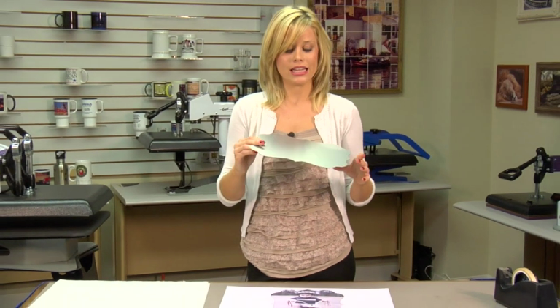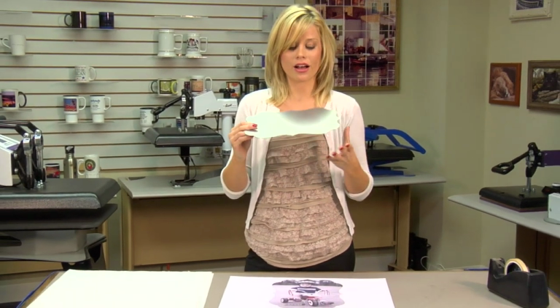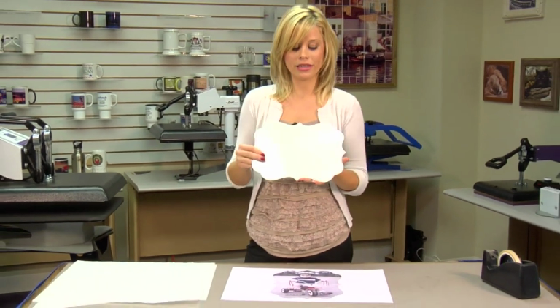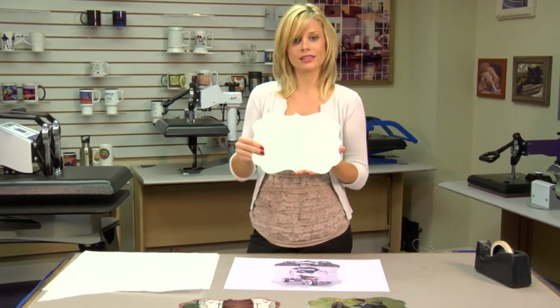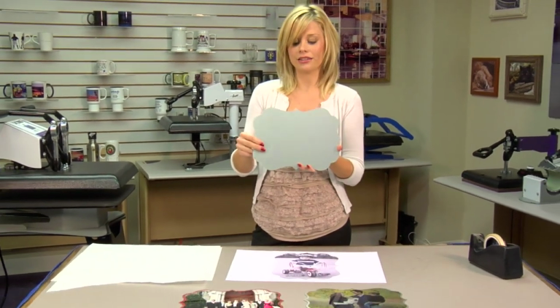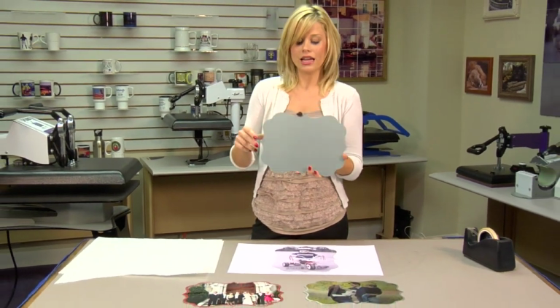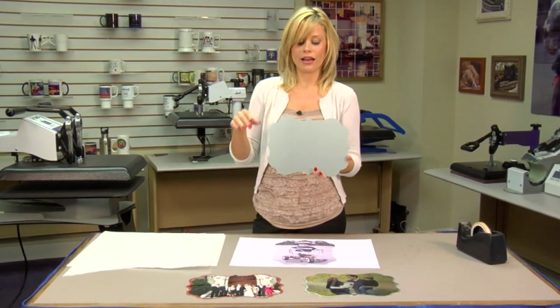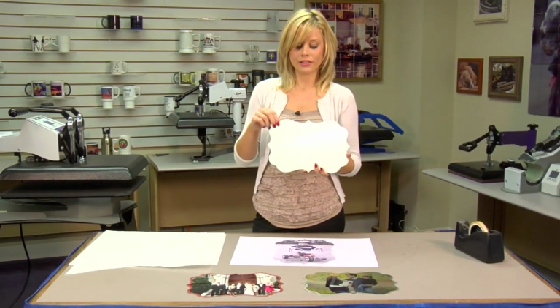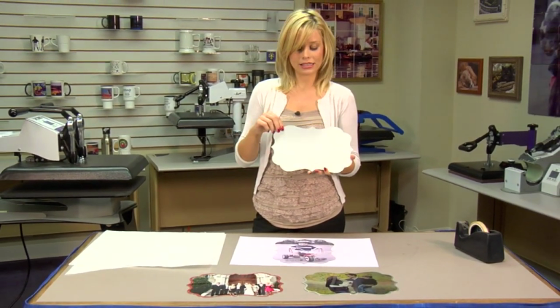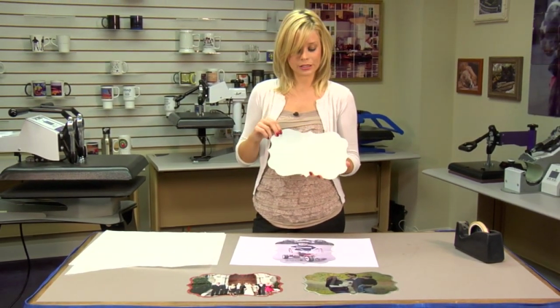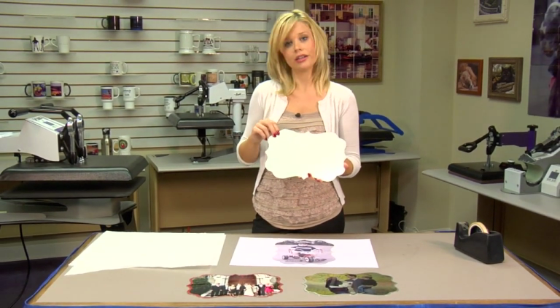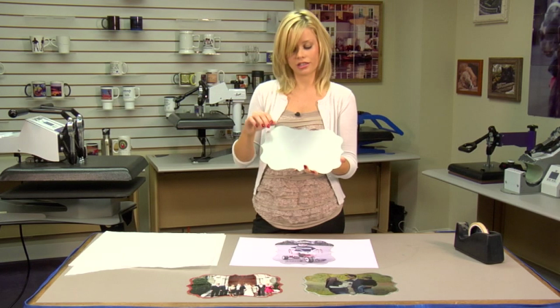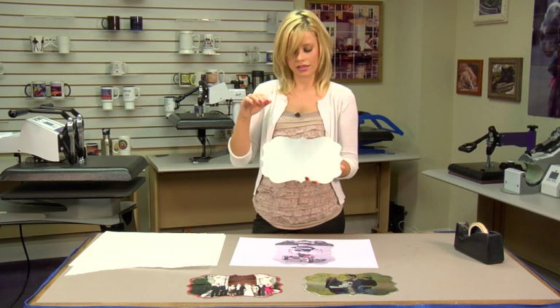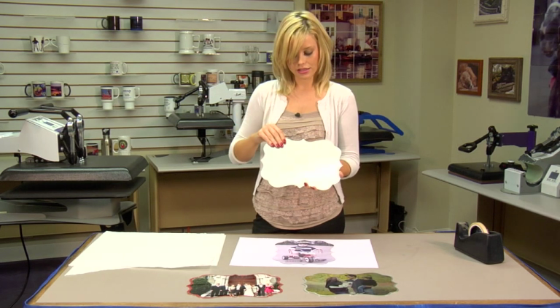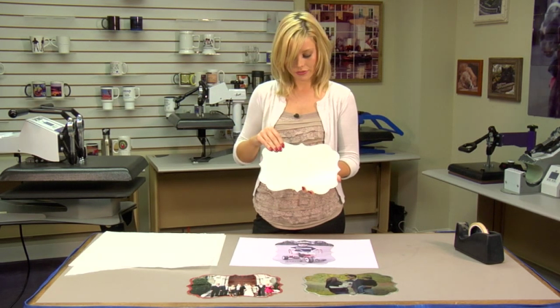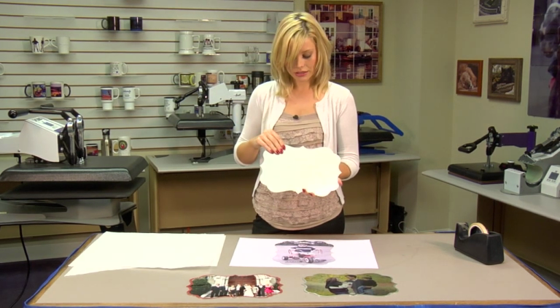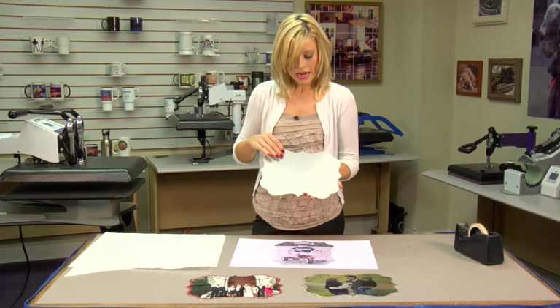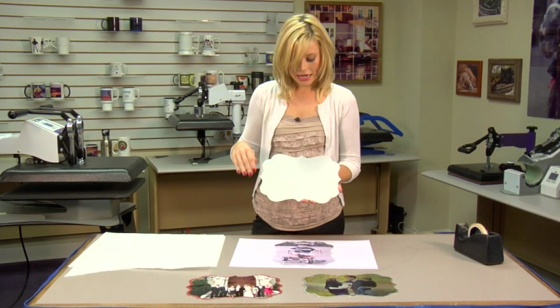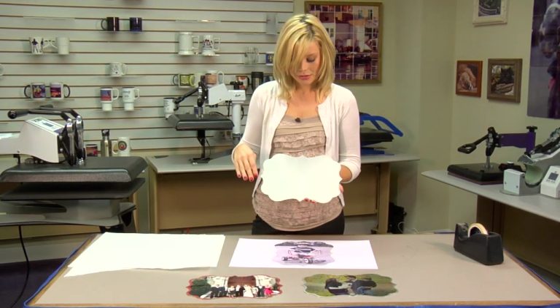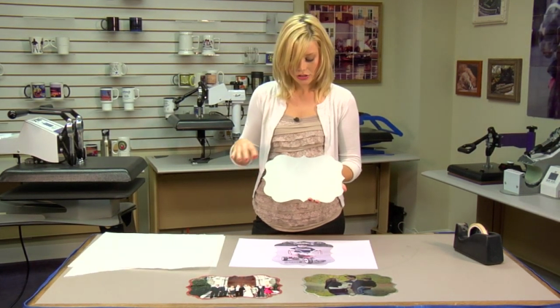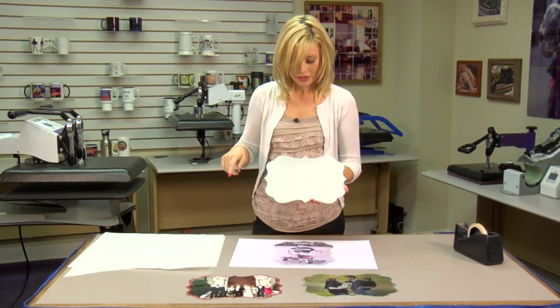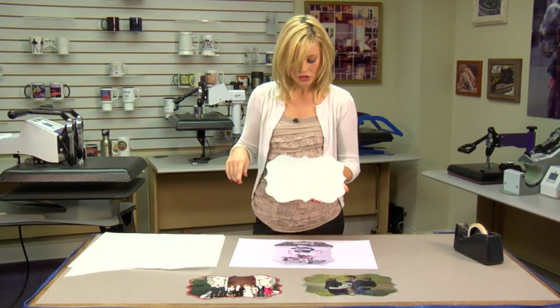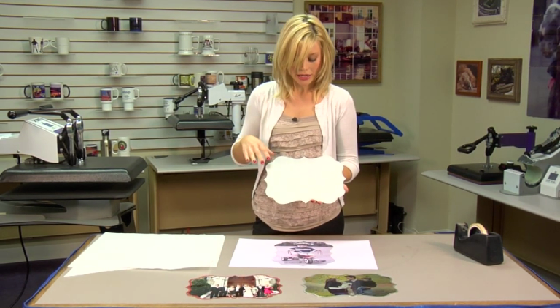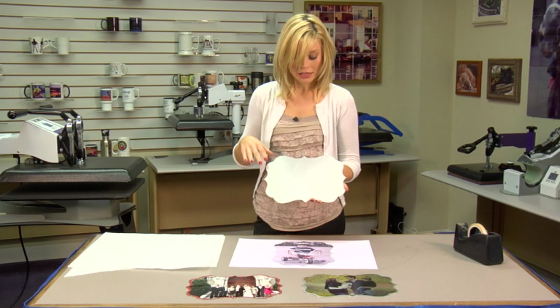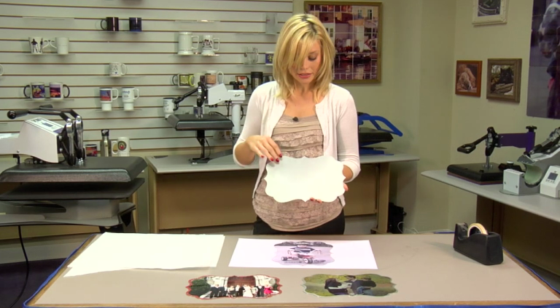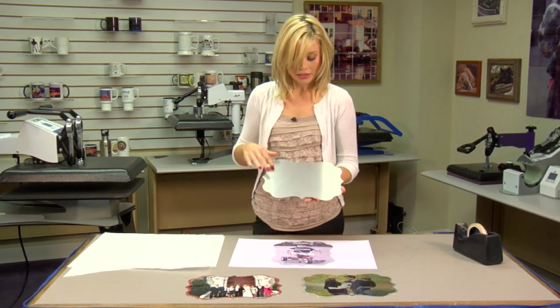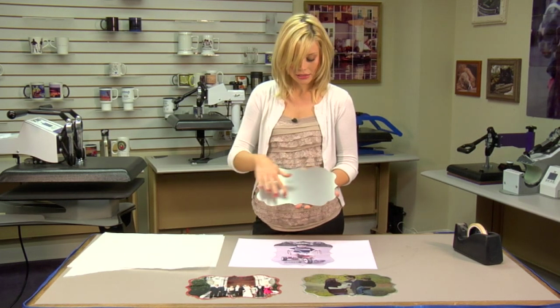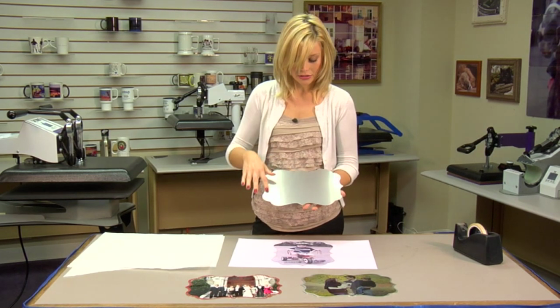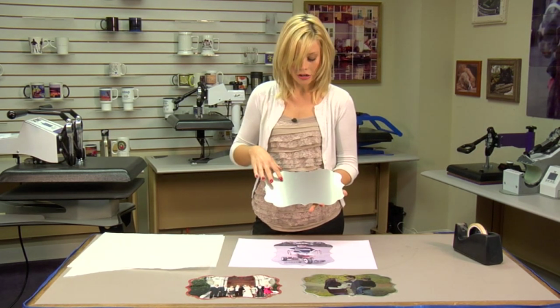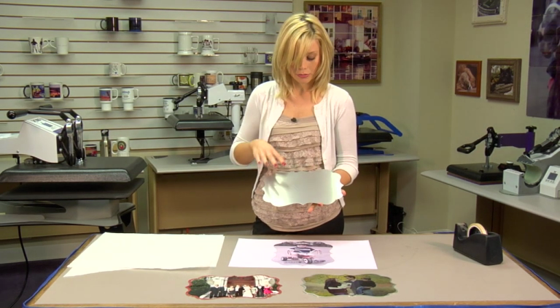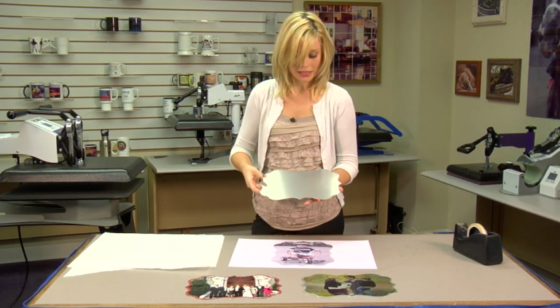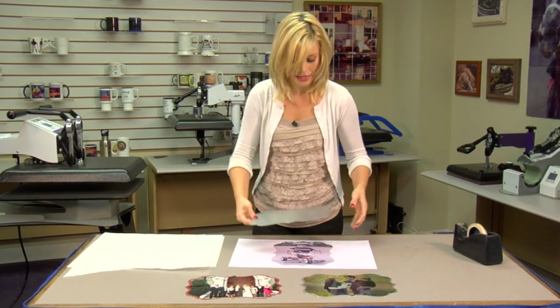This is our Benelux style. We have two different sizes, a smaller and larger. This is the smaller version, and it comes in two different finishes — a white gloss and a clear gloss. This is our clear gloss, and we'll be pressing that today.